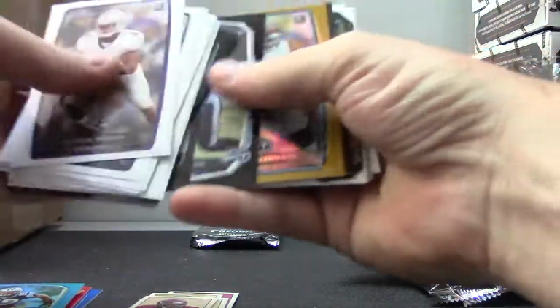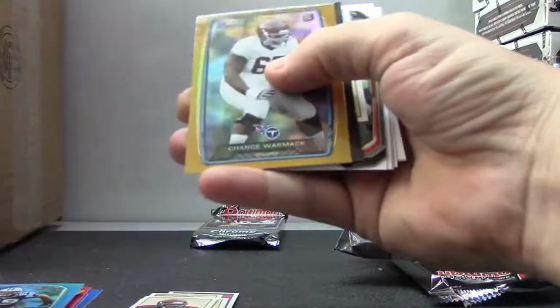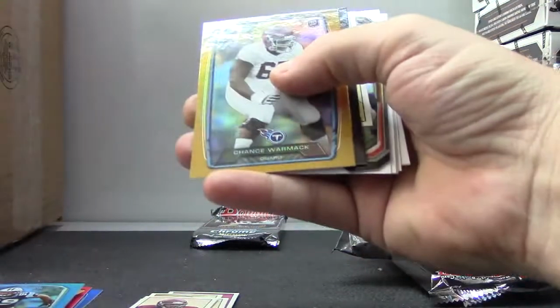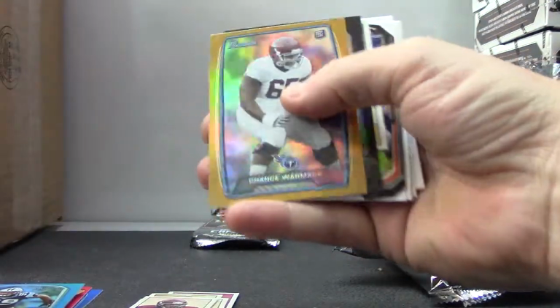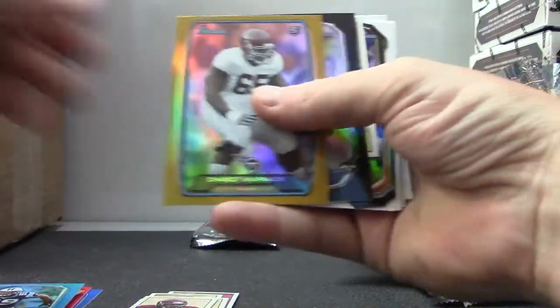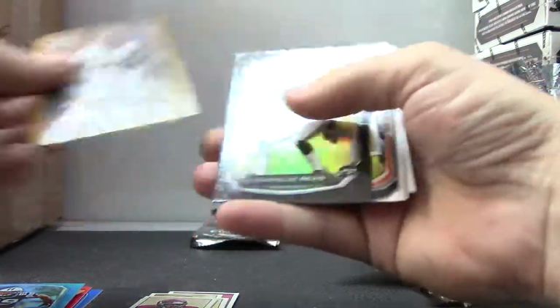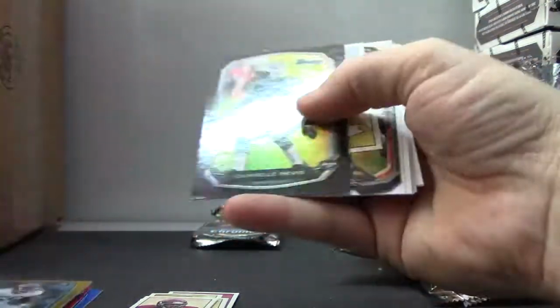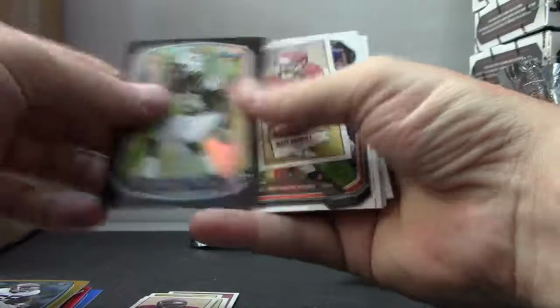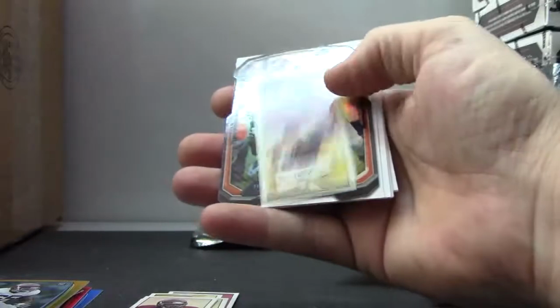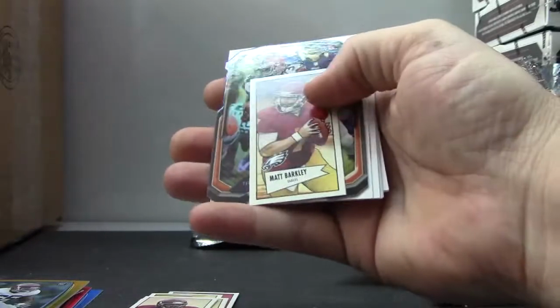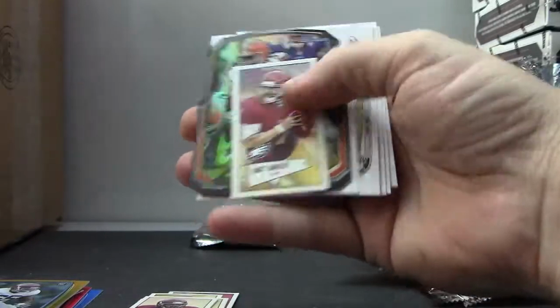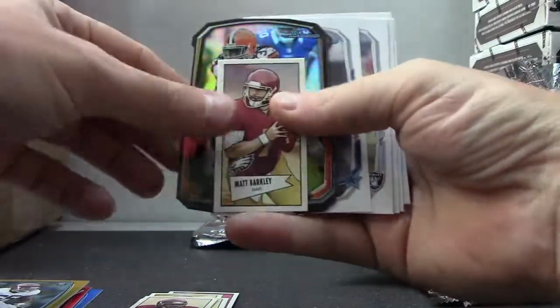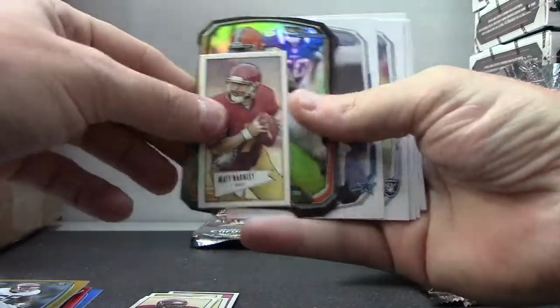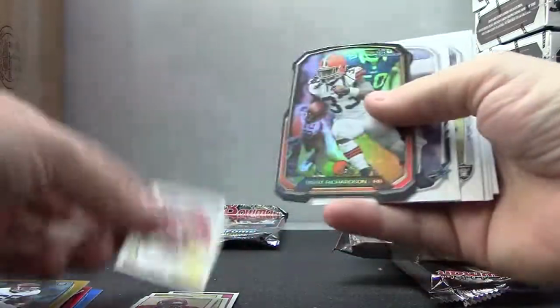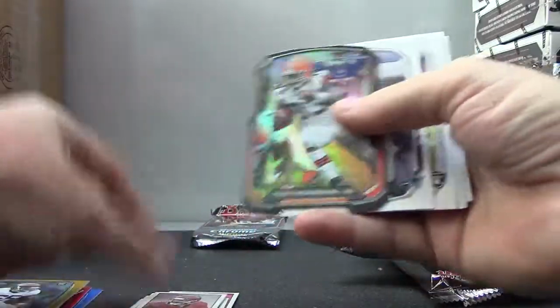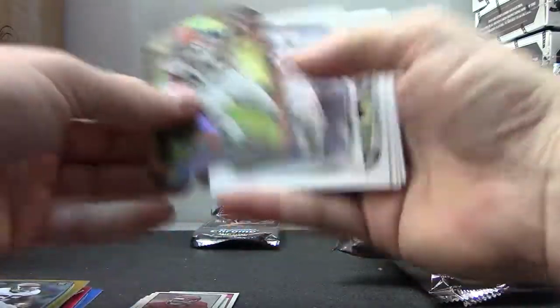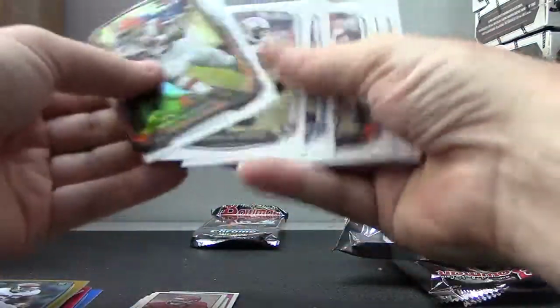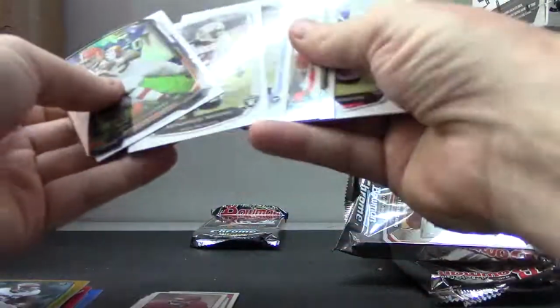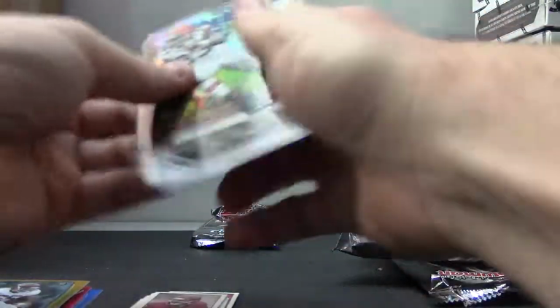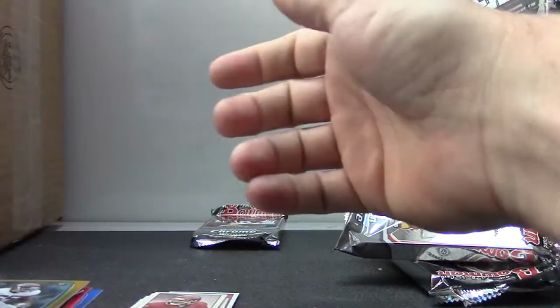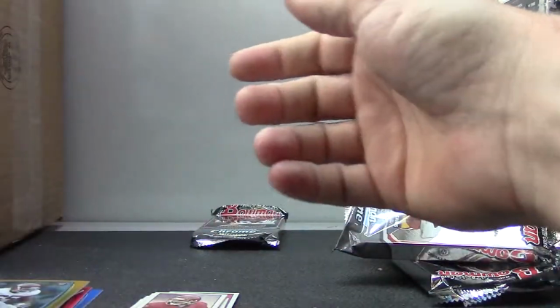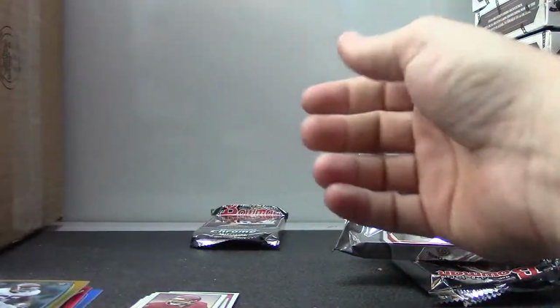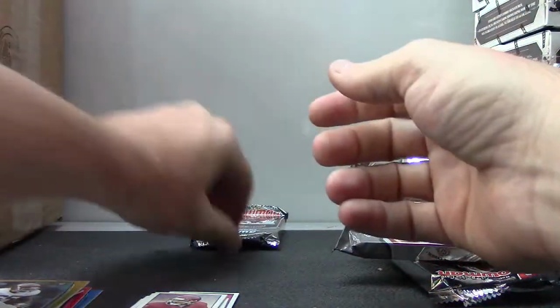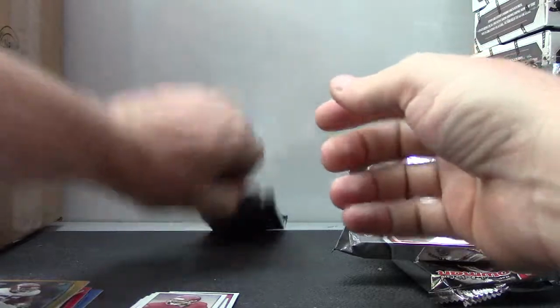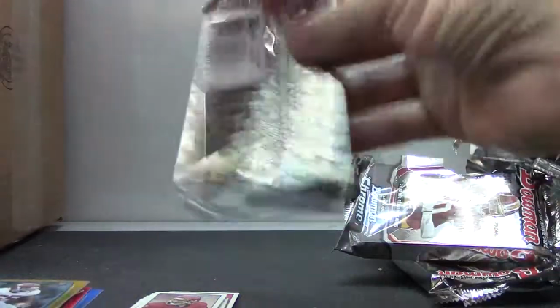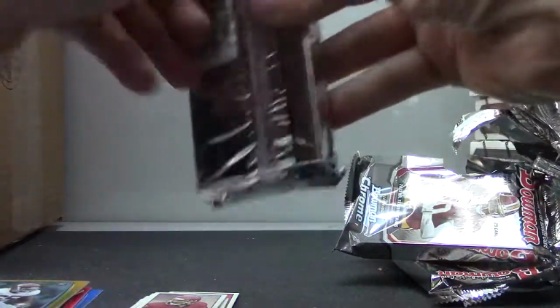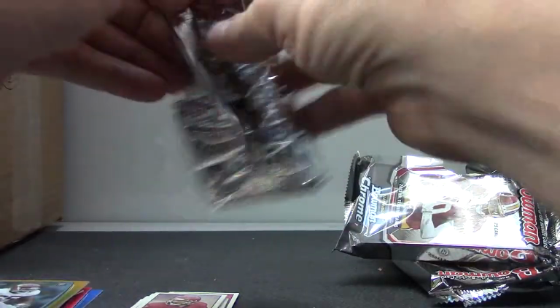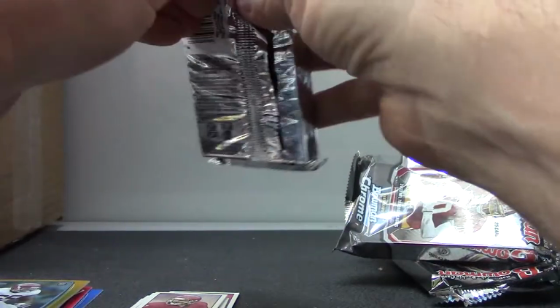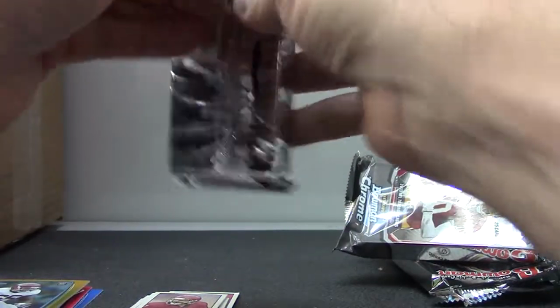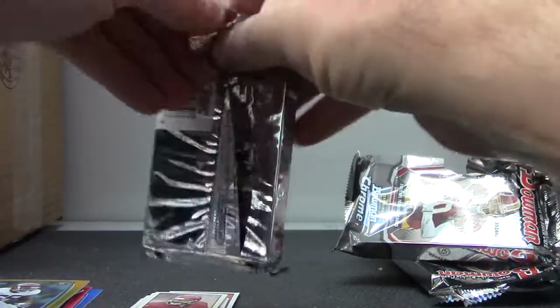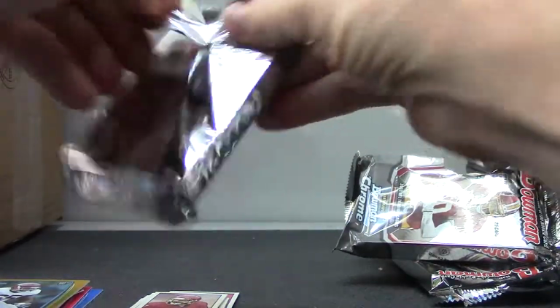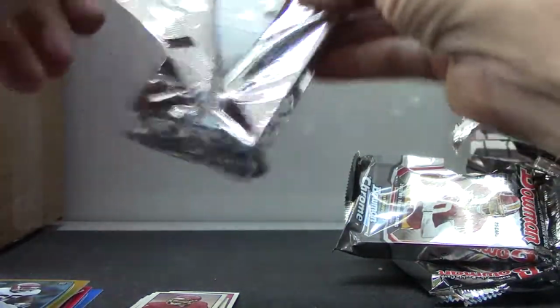We have the gold of Chance Wormack, a mini of Matt Barkley, Trent Richardson die cut. Last pack here Cody.